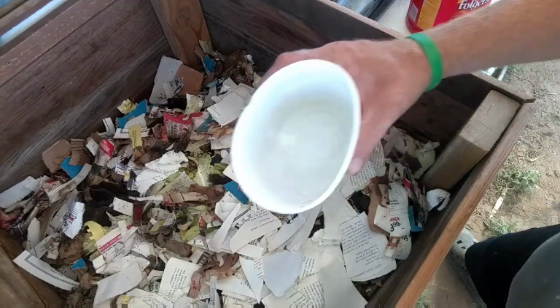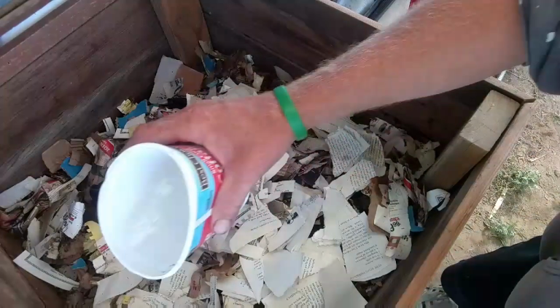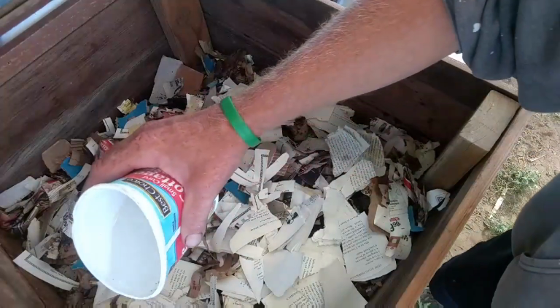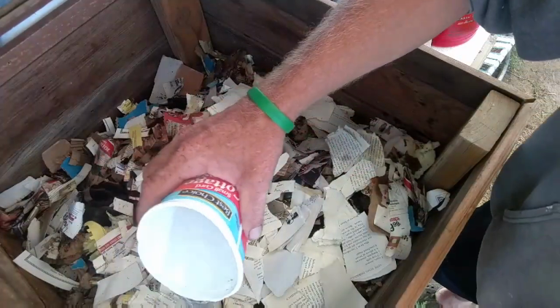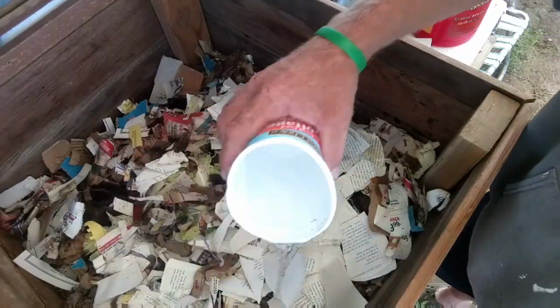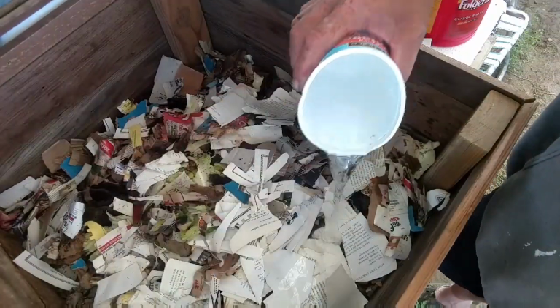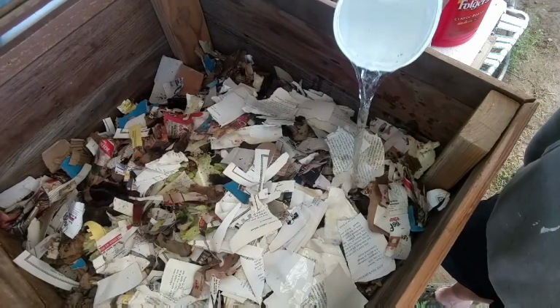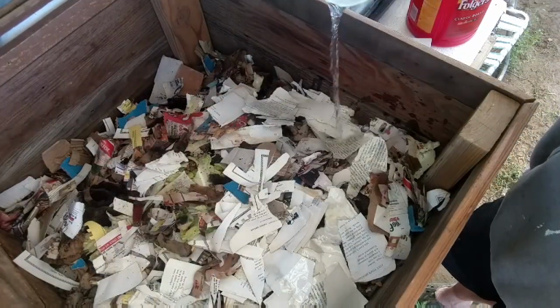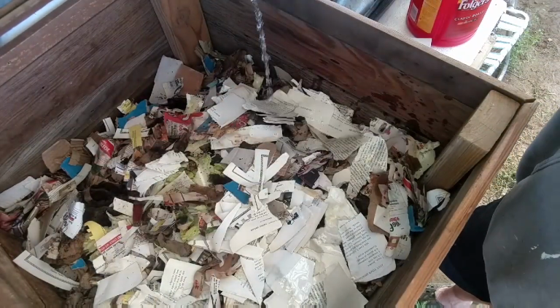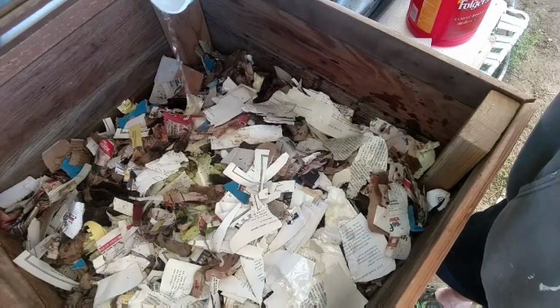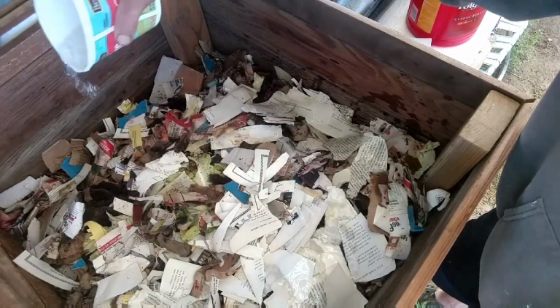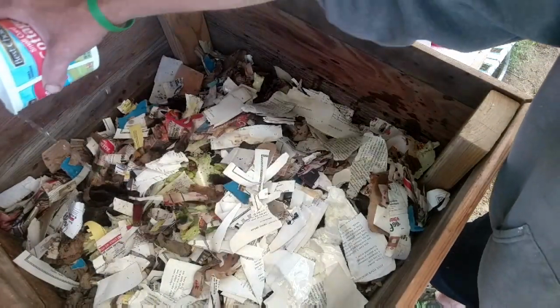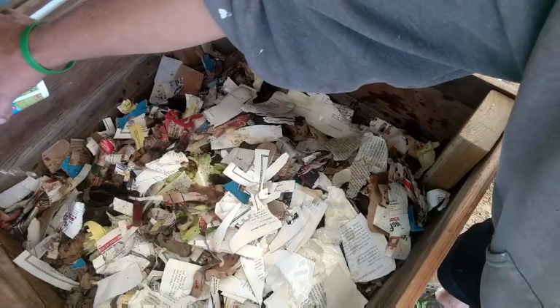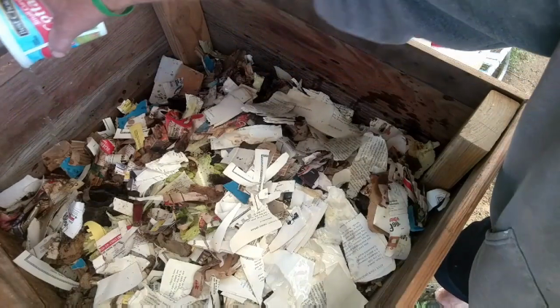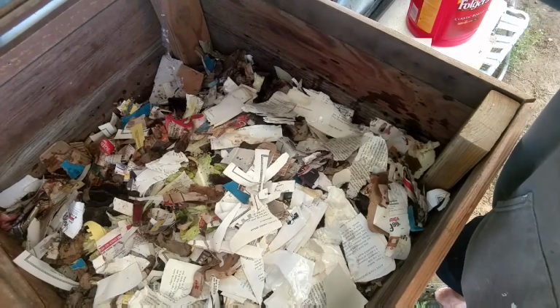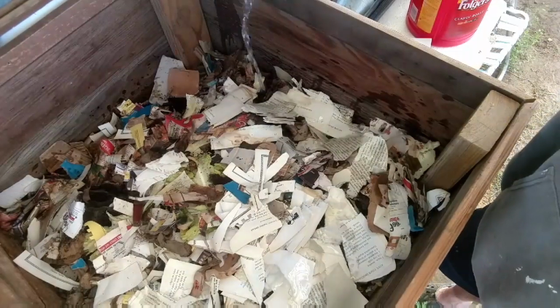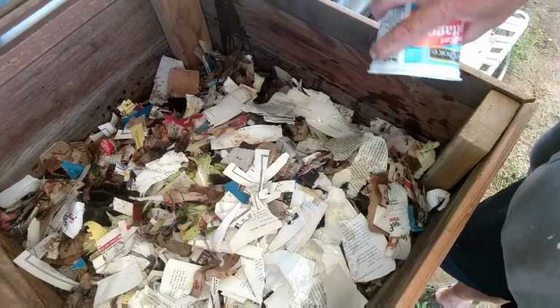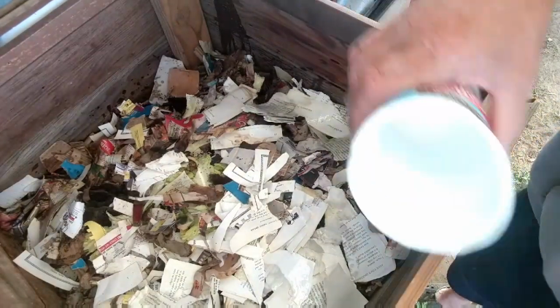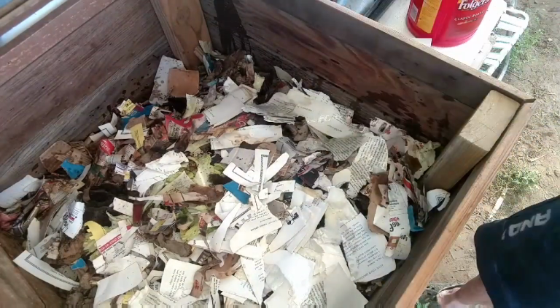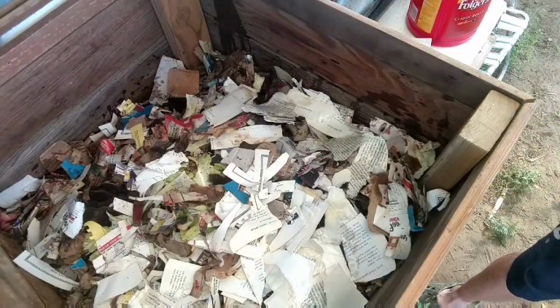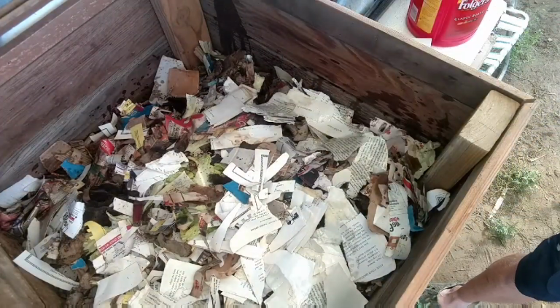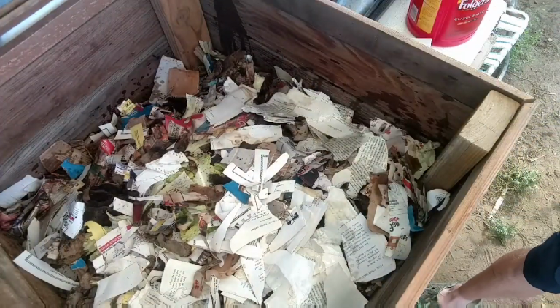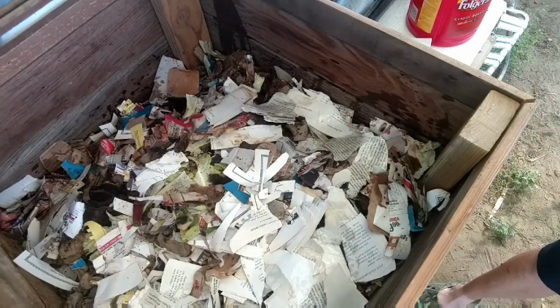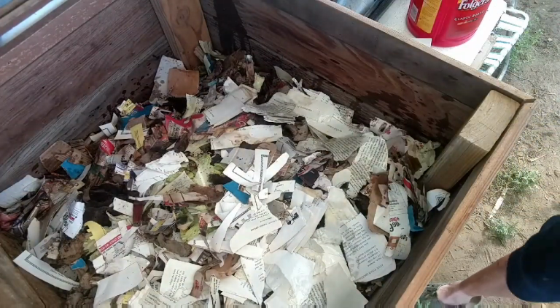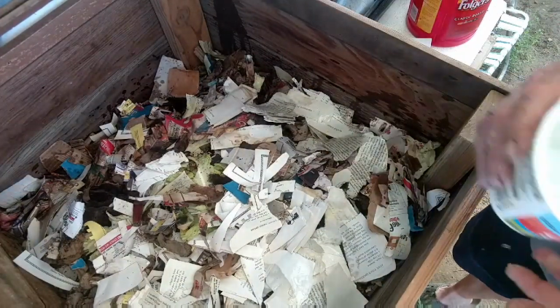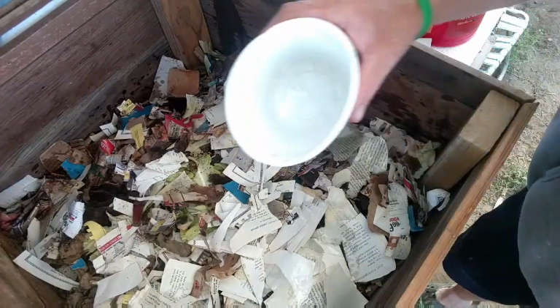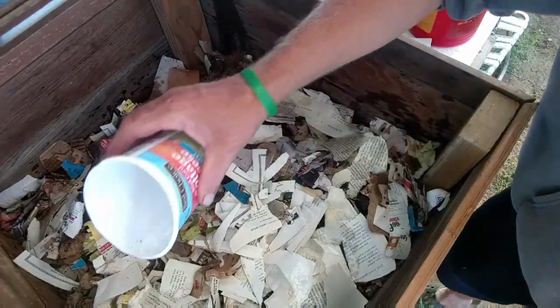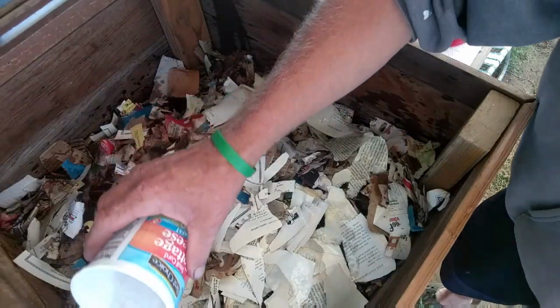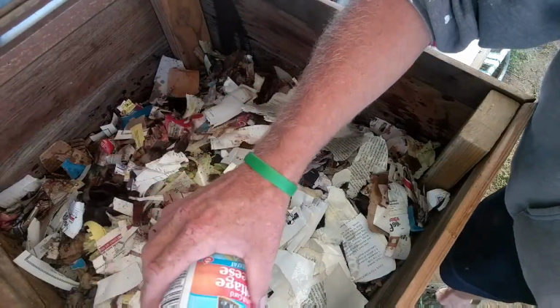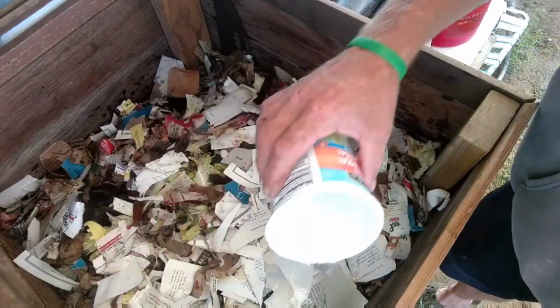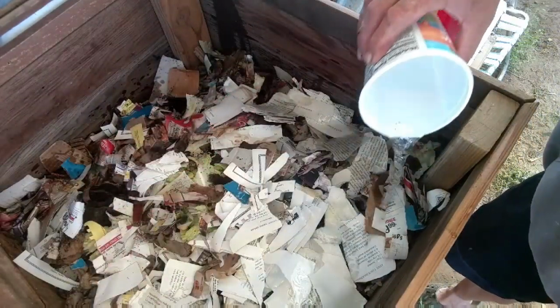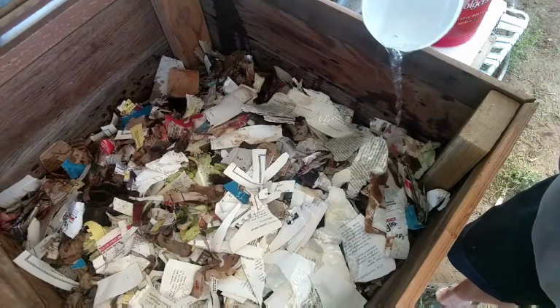I just give them a little splash of water to kind of wet down that upper paper and dry stuff around. About once a day I'll do this, kind of just like watering a plant.